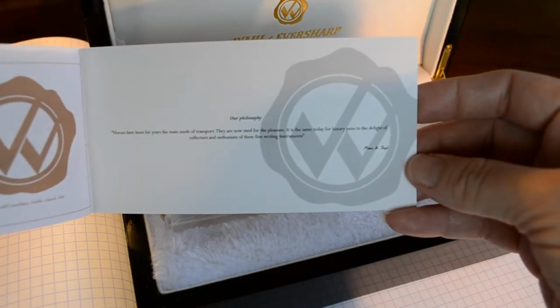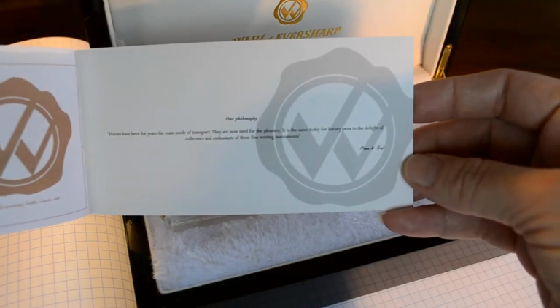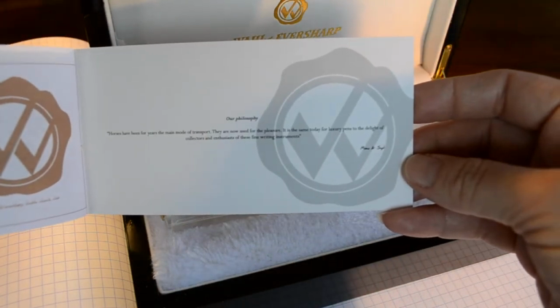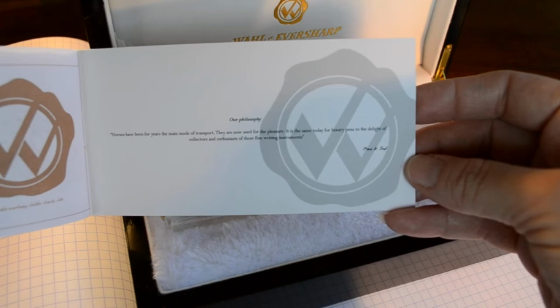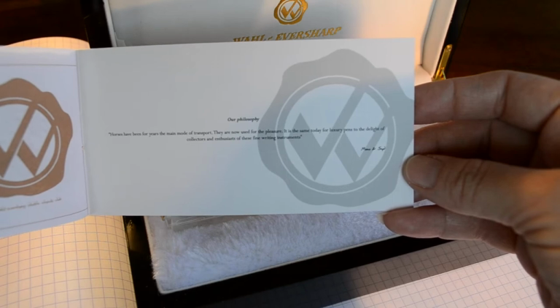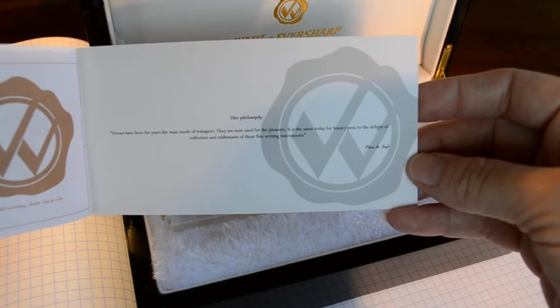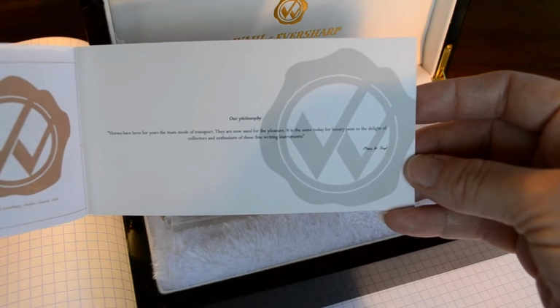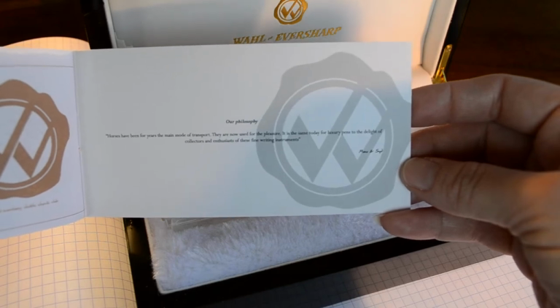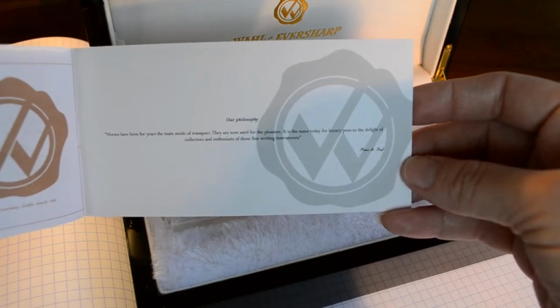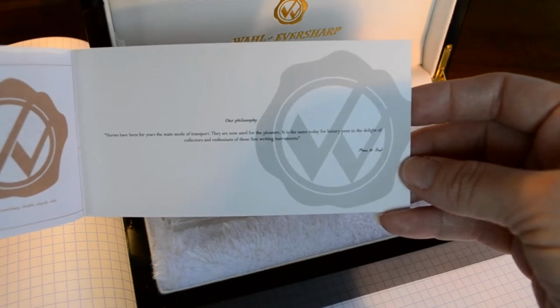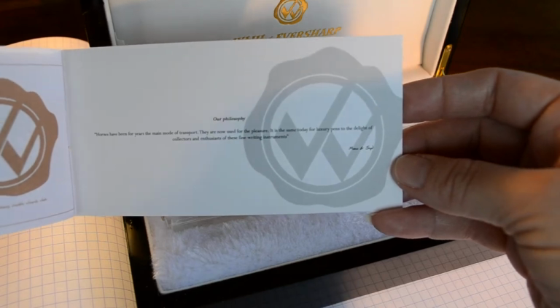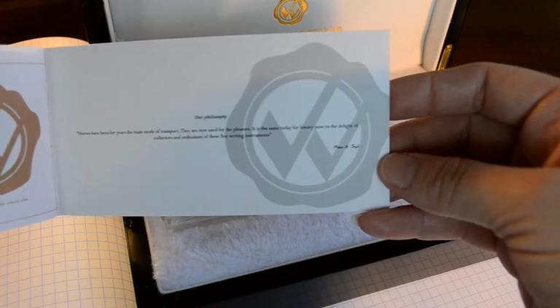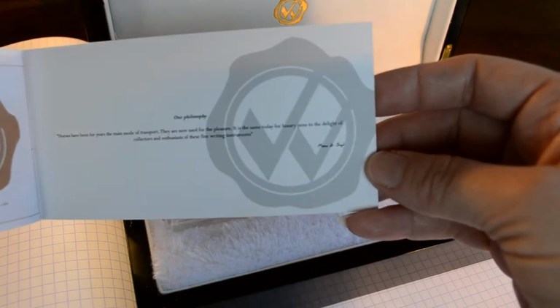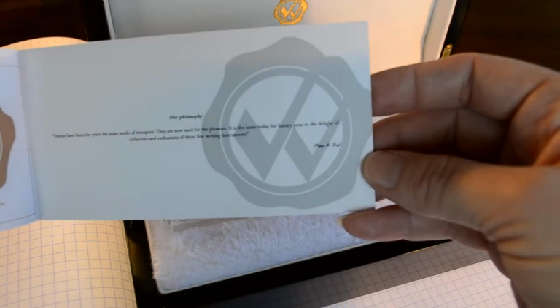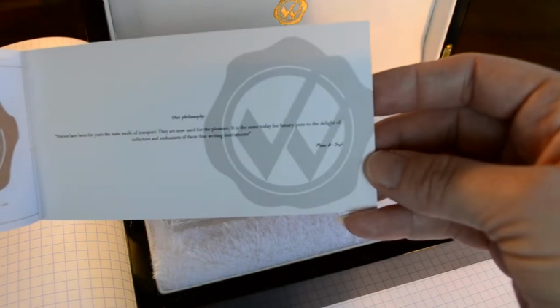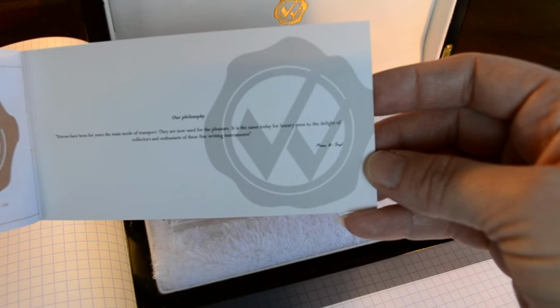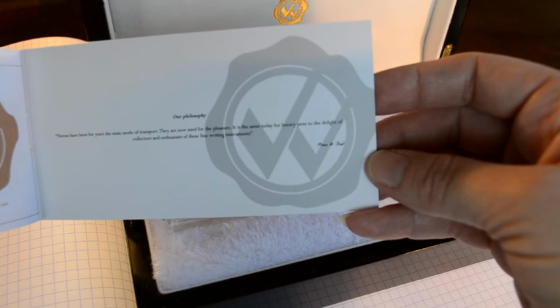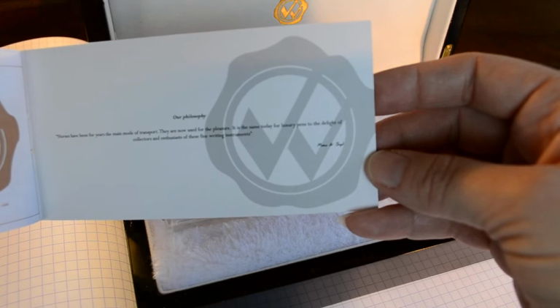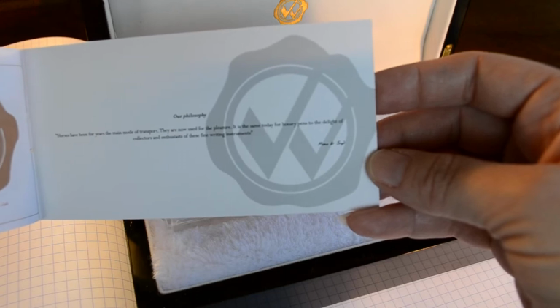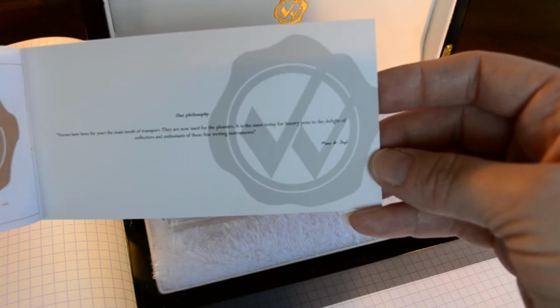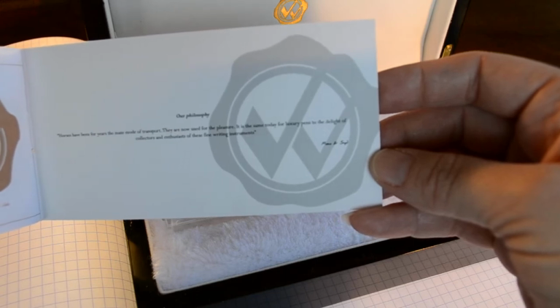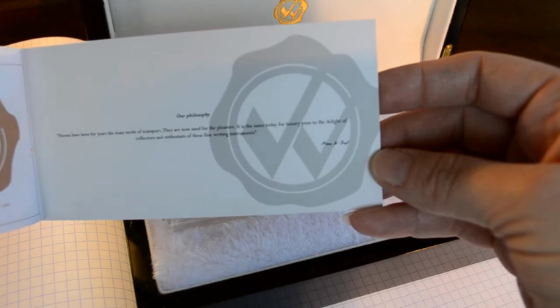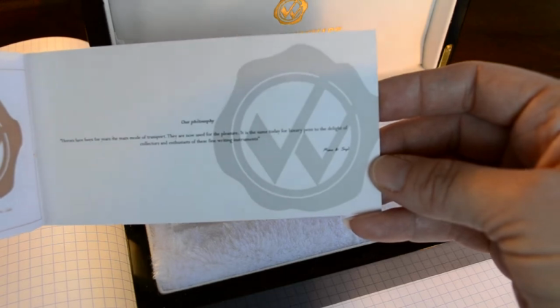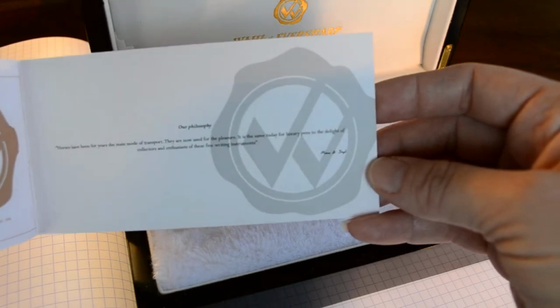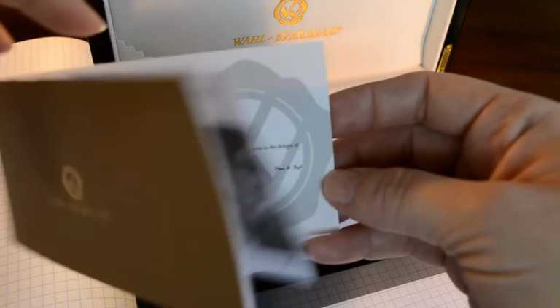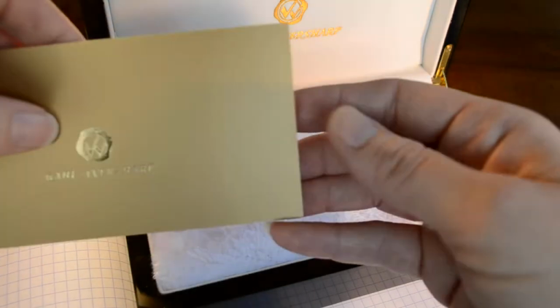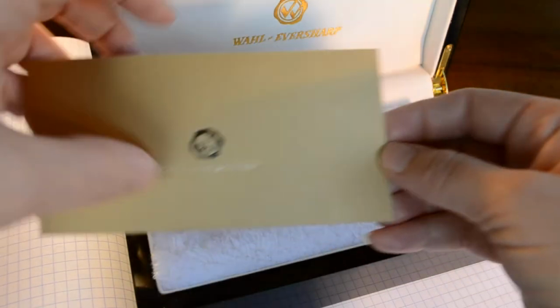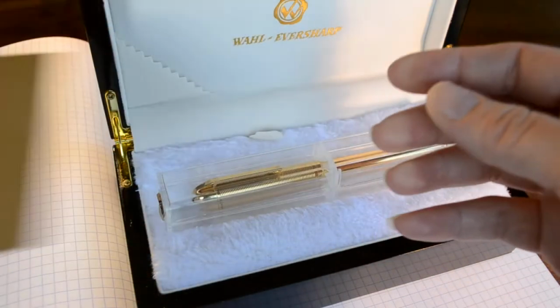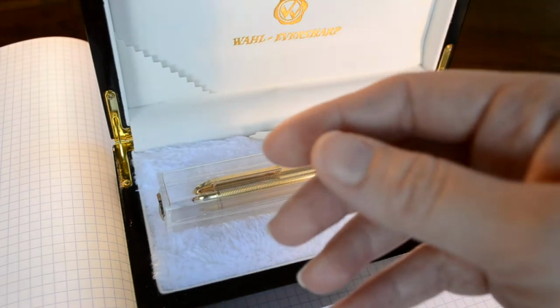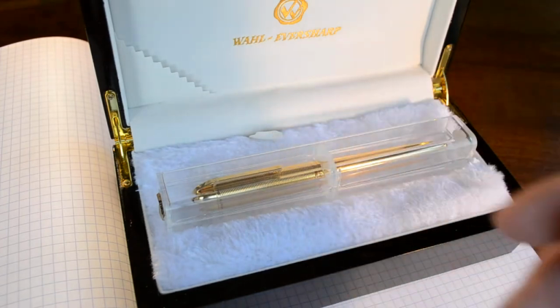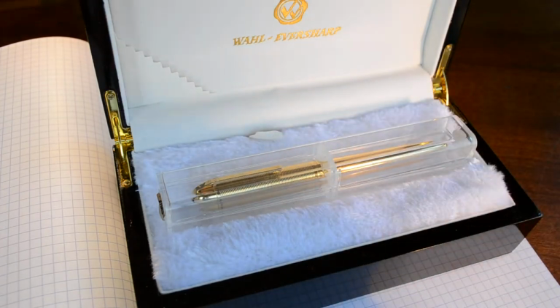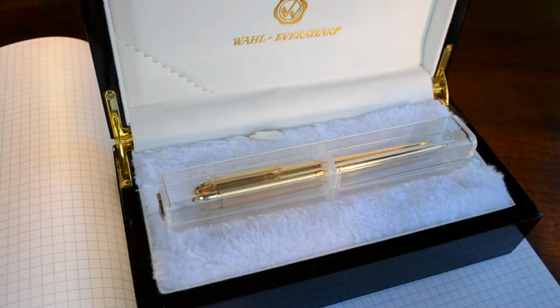The quote reads: 'Horses have been for years the main mode of transport. They are now used for pleasure, and it is the same today for luxury pens, to the delight of collectors and enthusiasts of these fine writing instruments.' I thought that was kind of cute, and they list that as their philosophy.